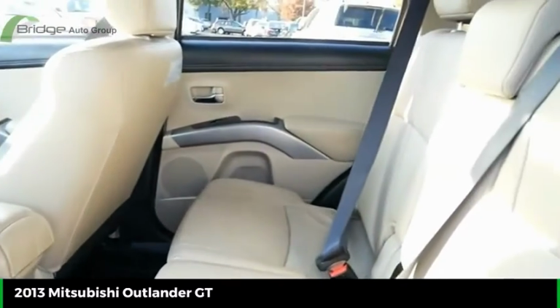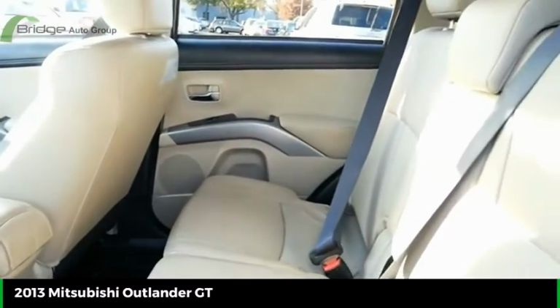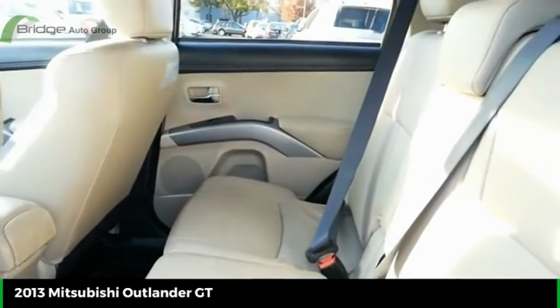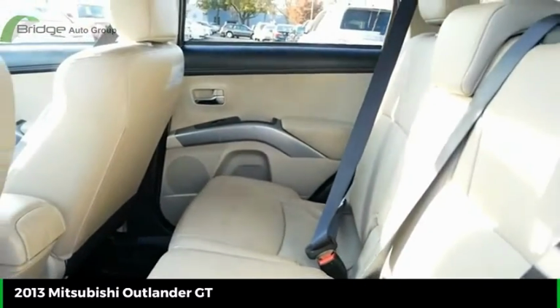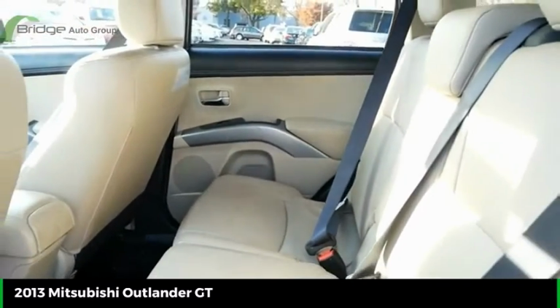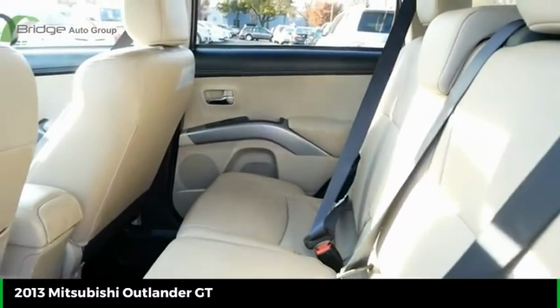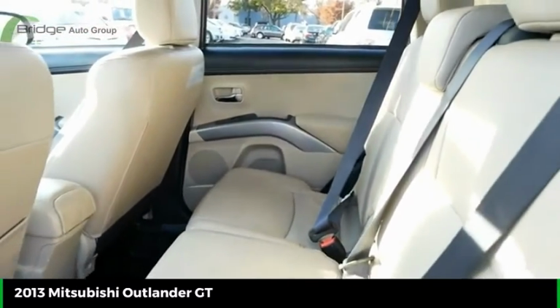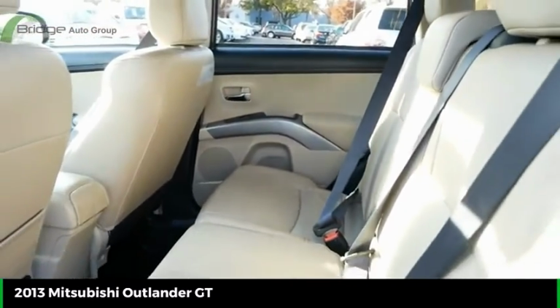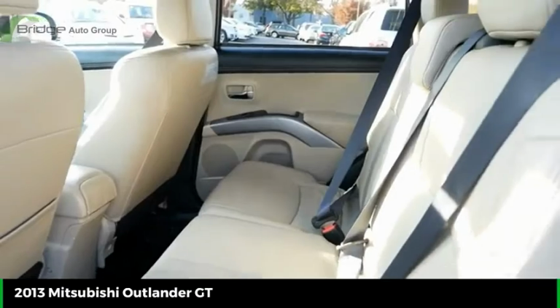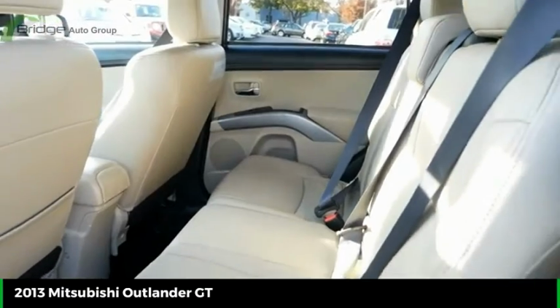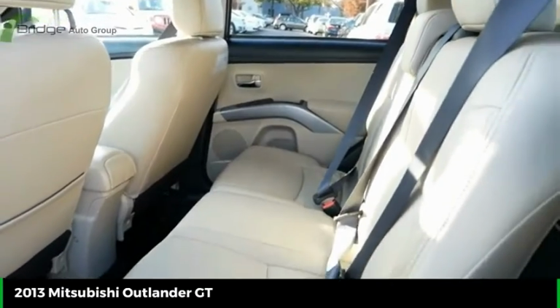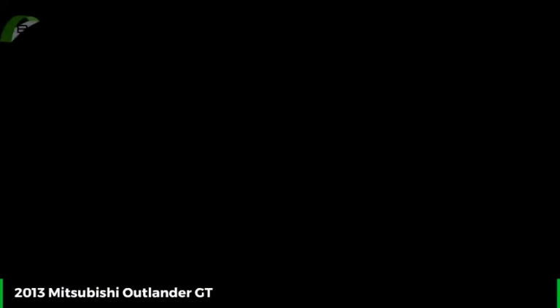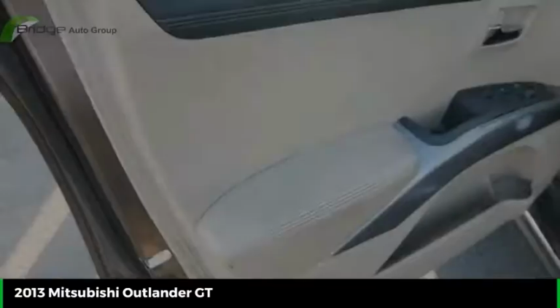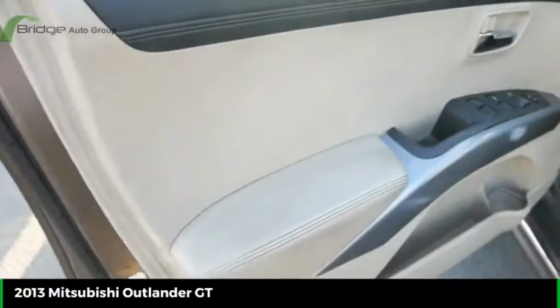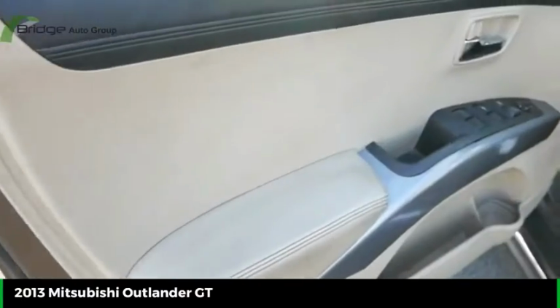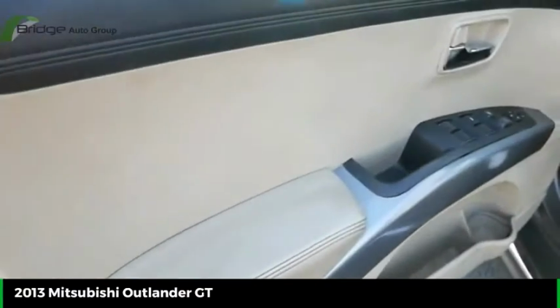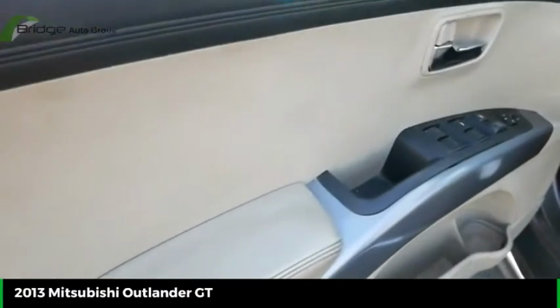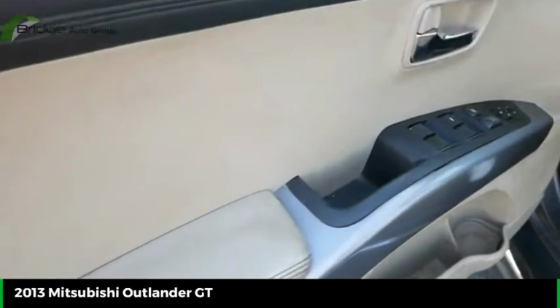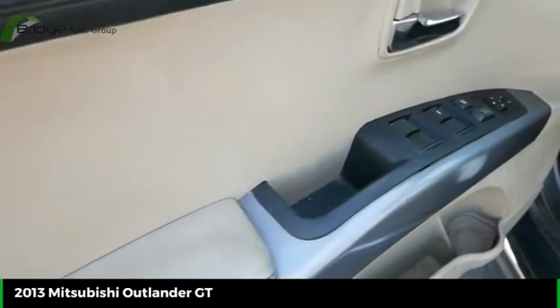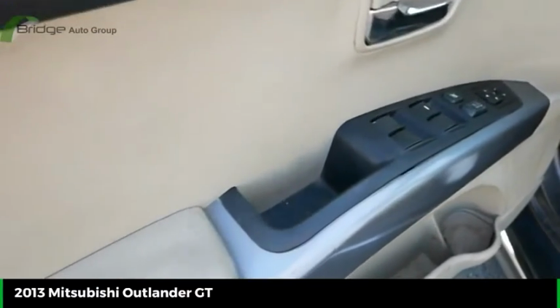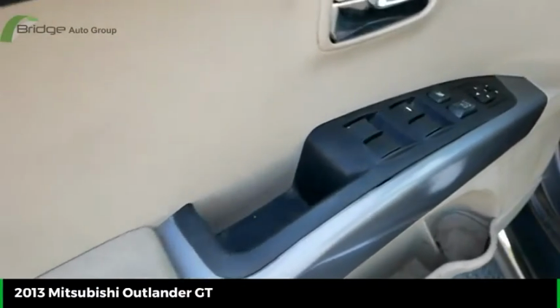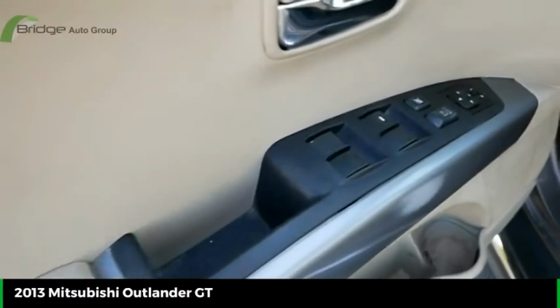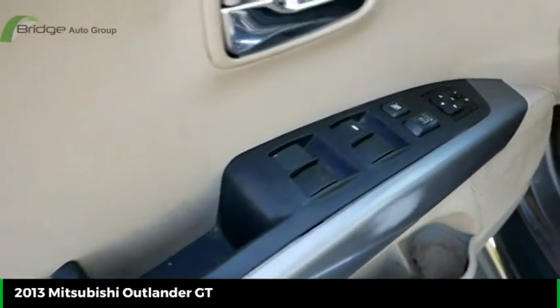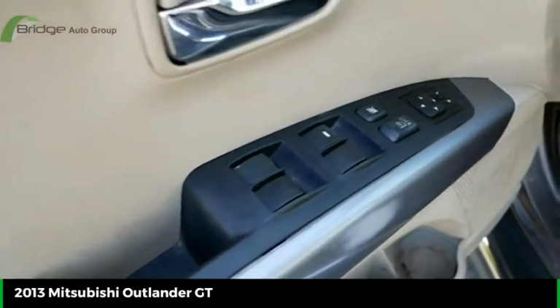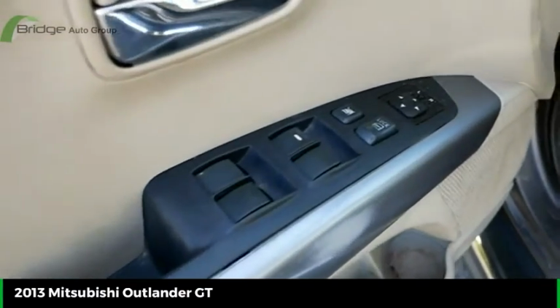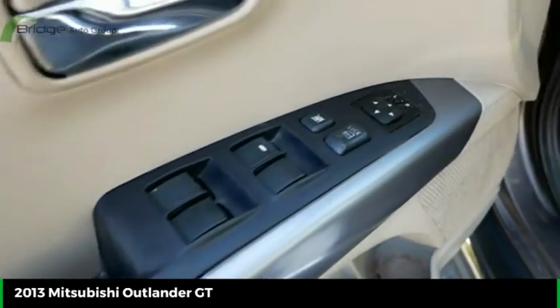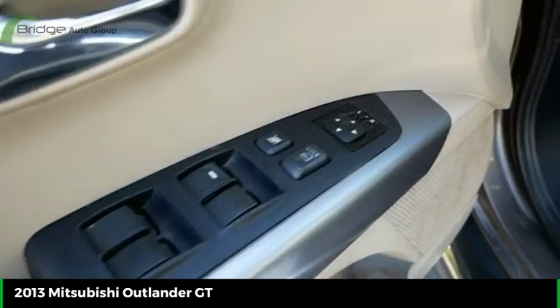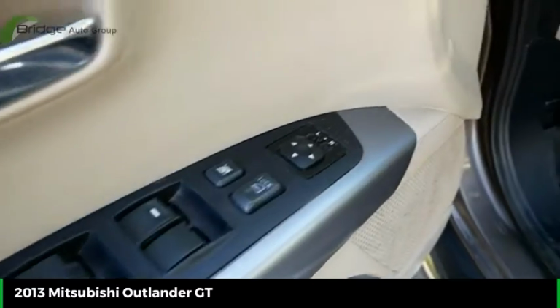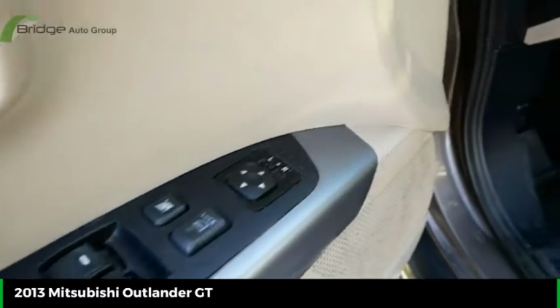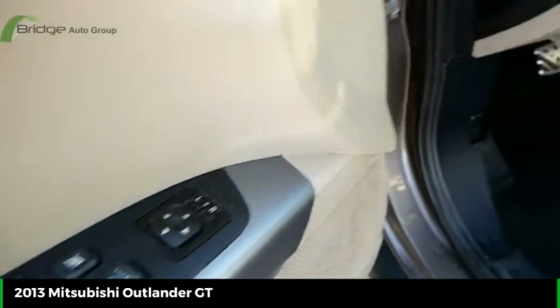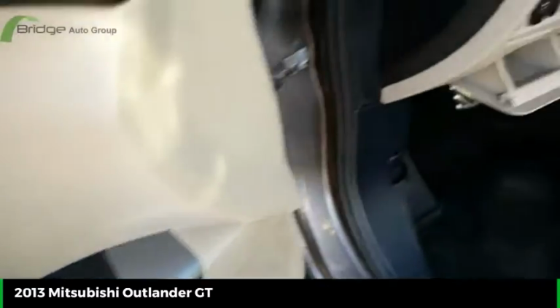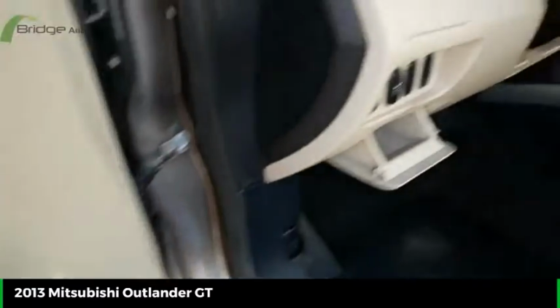This vehicle also features a multi-functional information center. It offers reliability and good looks at a great price, so come in and take a test drive today.